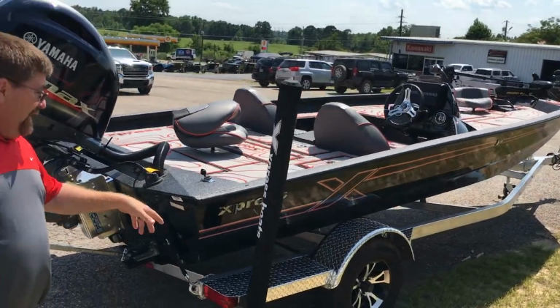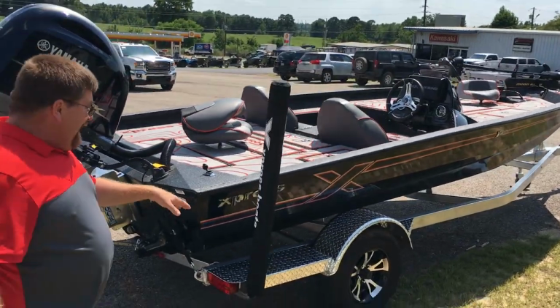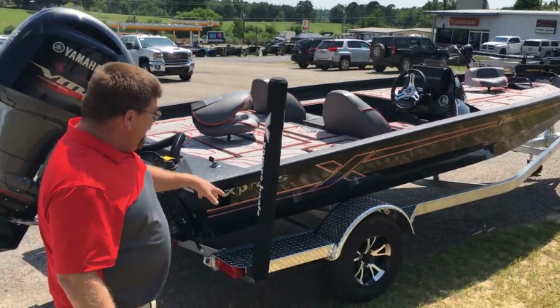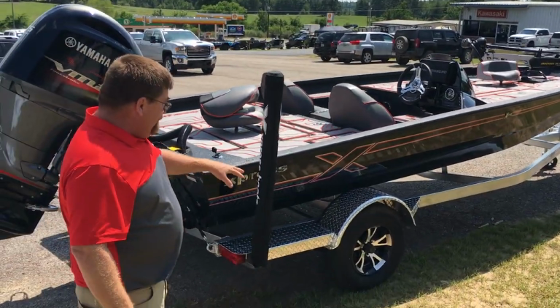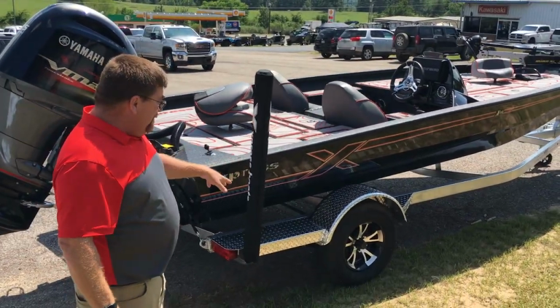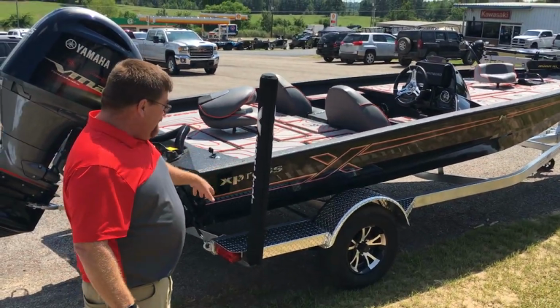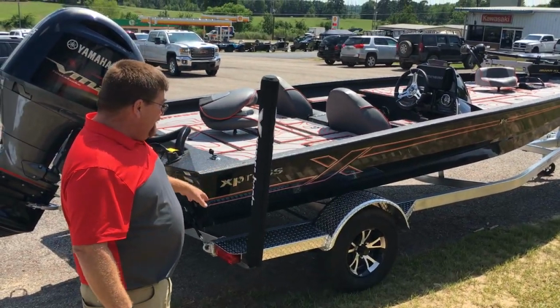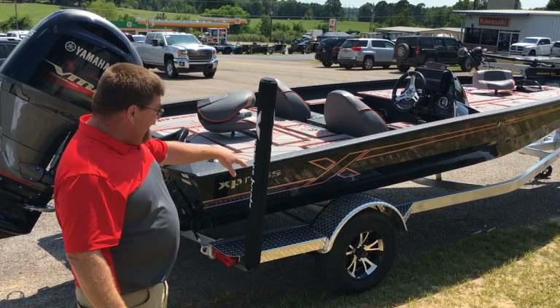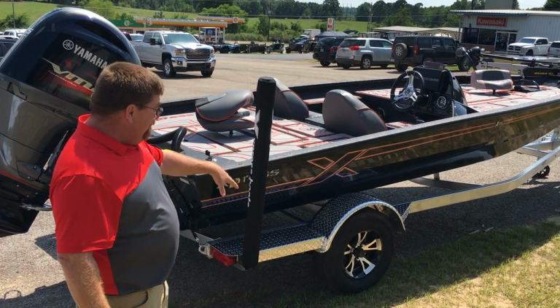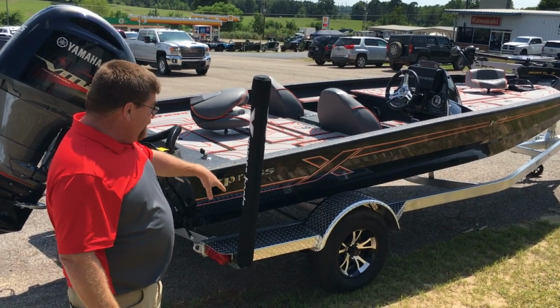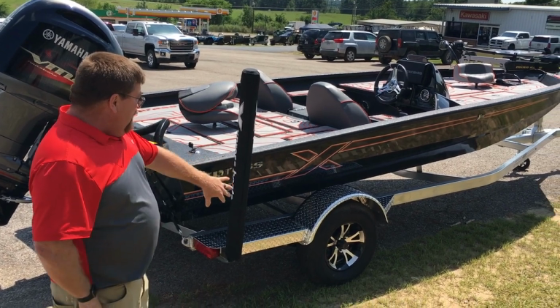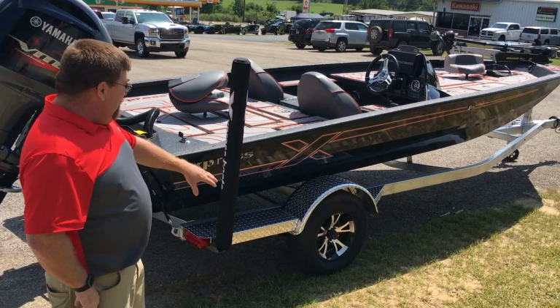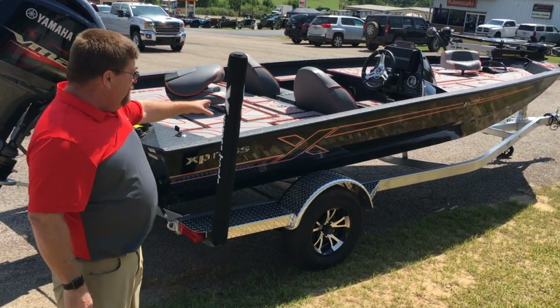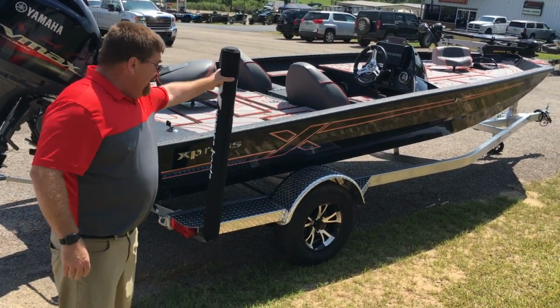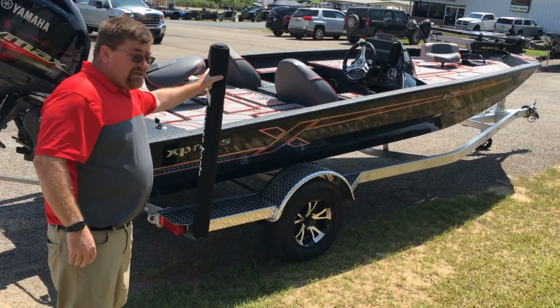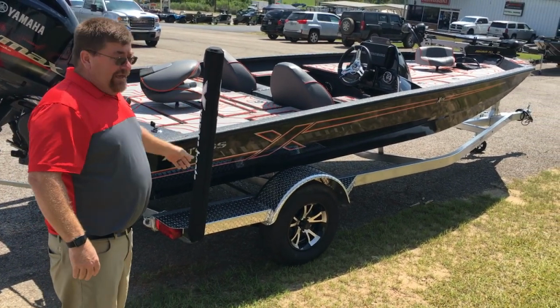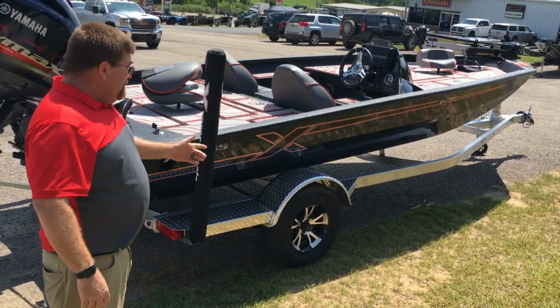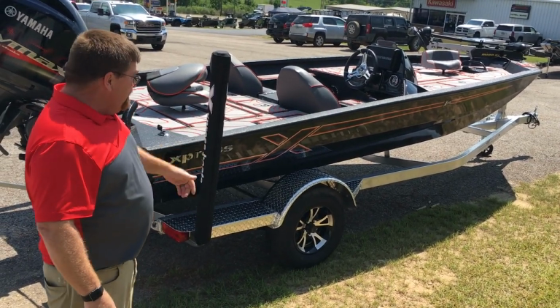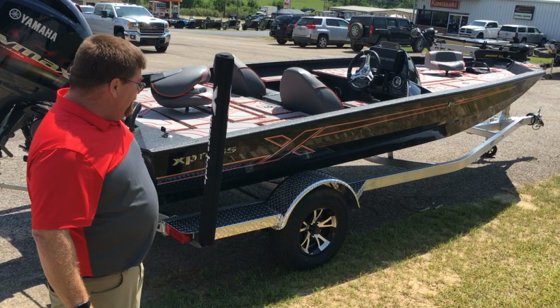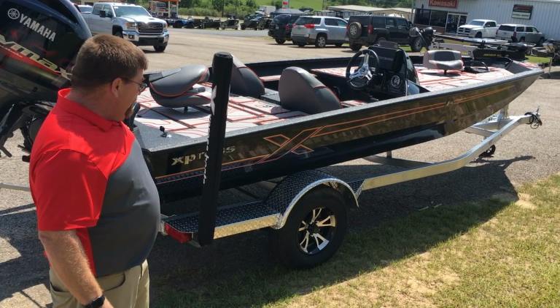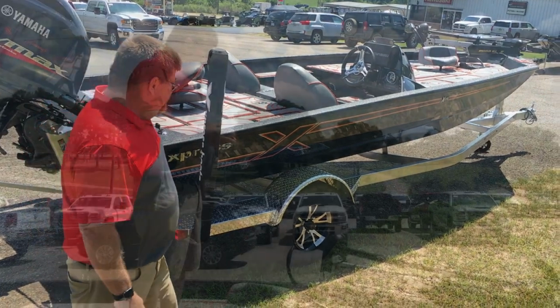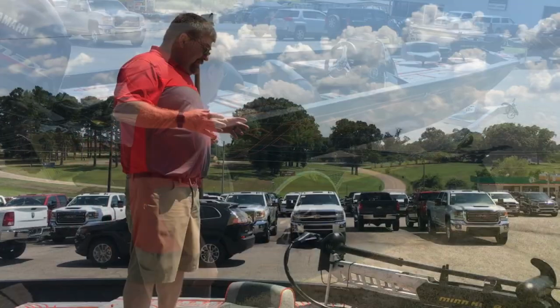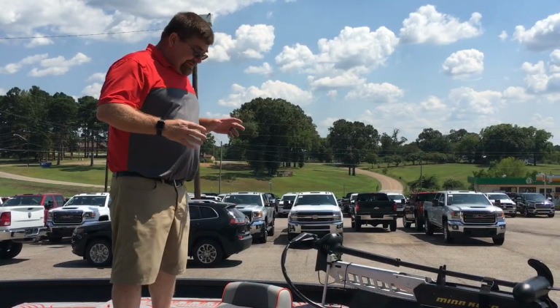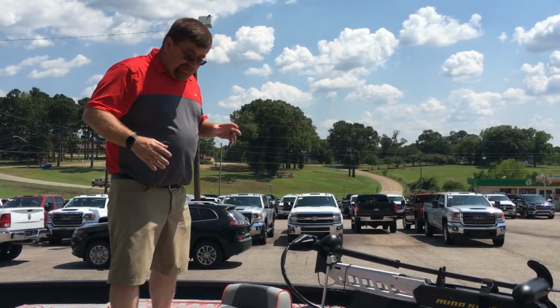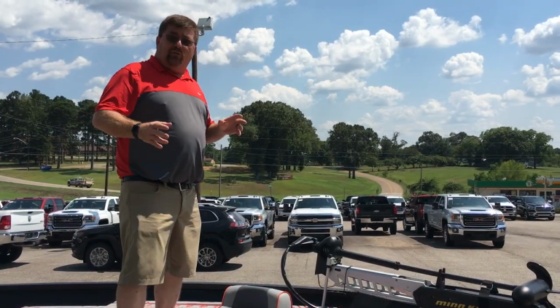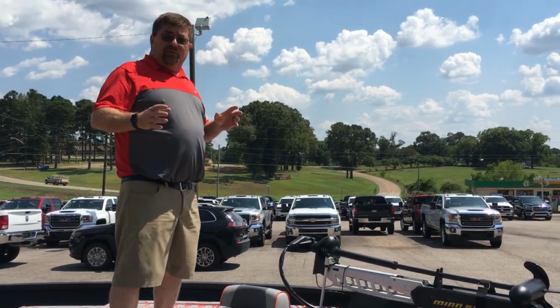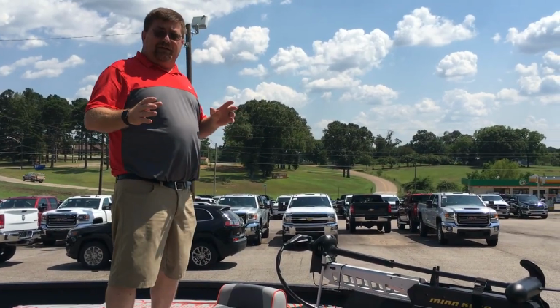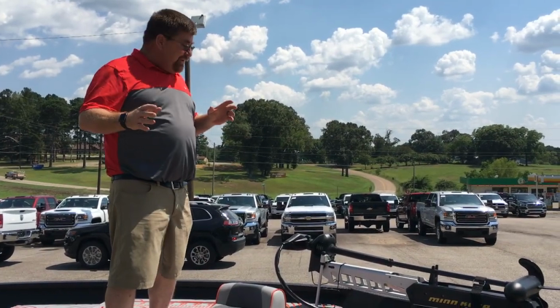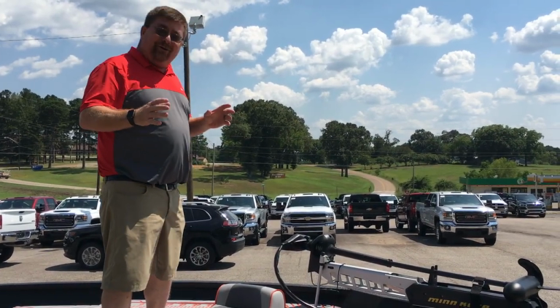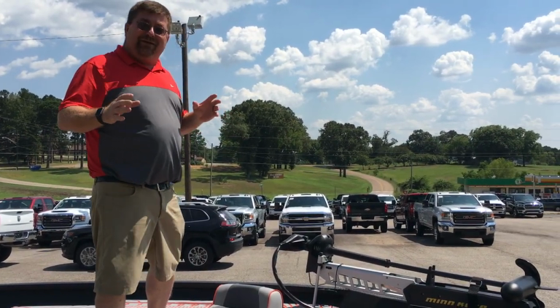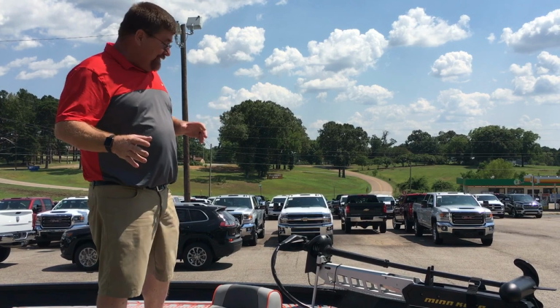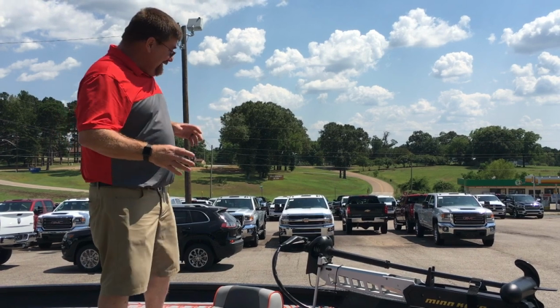We have a diamond plate step at the back, diamond plate fenders, aluminum wheel, and guide-ons. An aluminum spare is an option for this boat. The C-deck is so comfortable — you're not going to believe how soft this stuff is. It's really, really nice and cushiony — a really top-end deal.